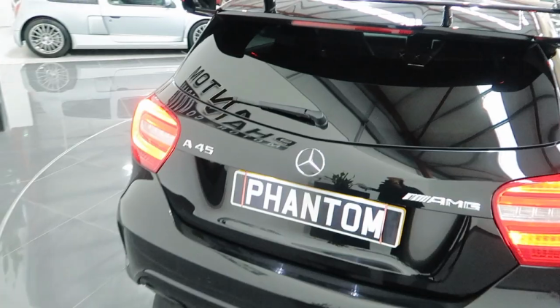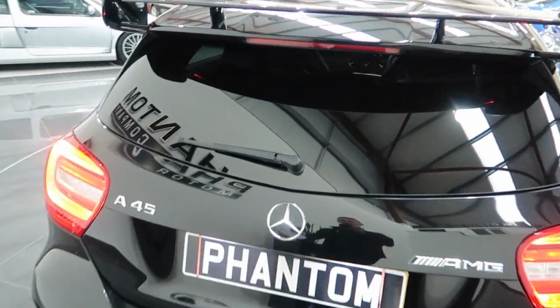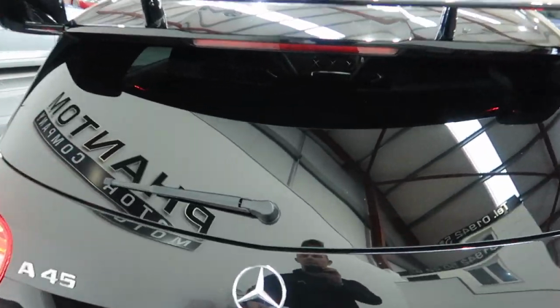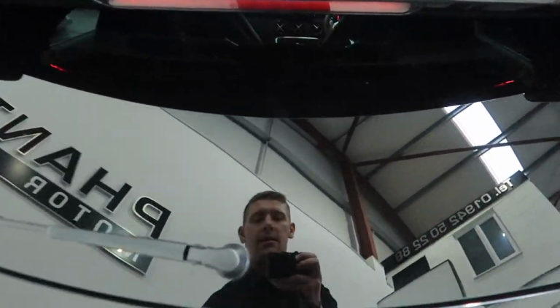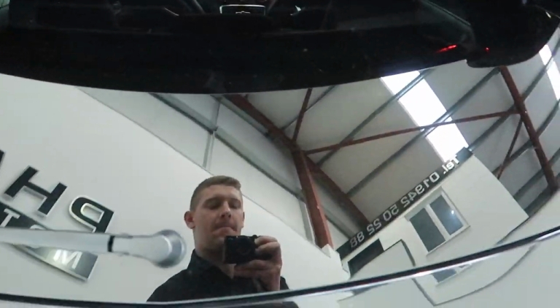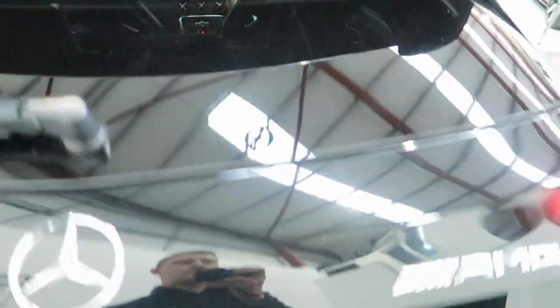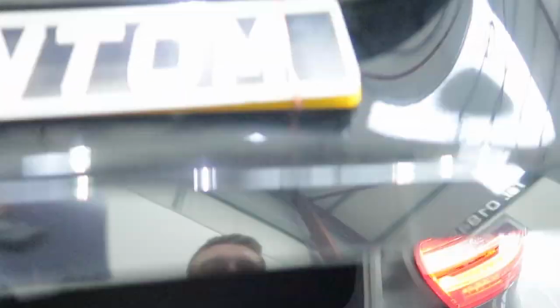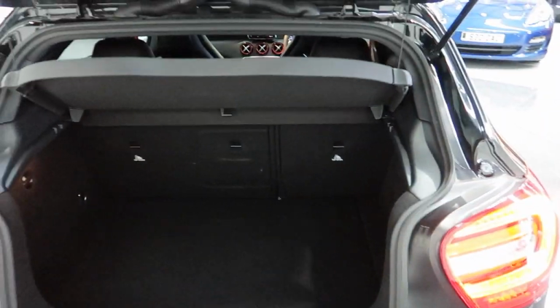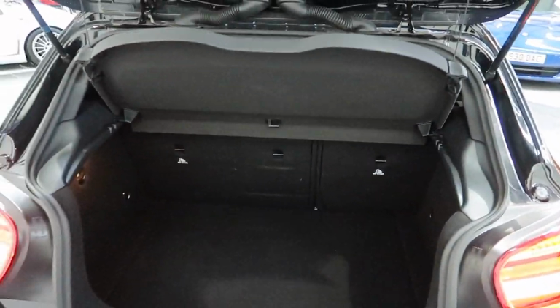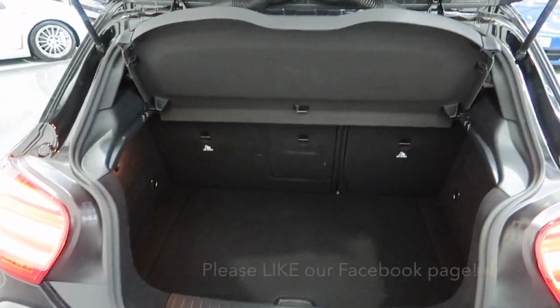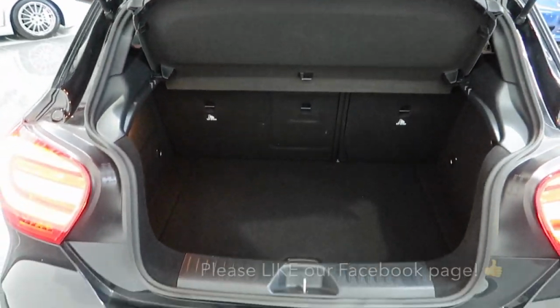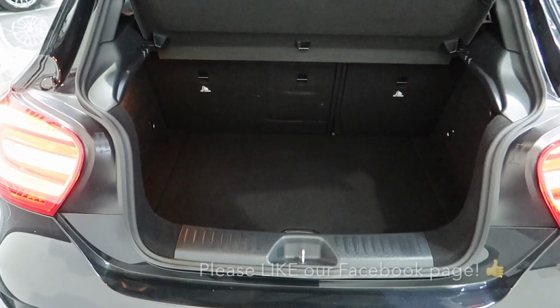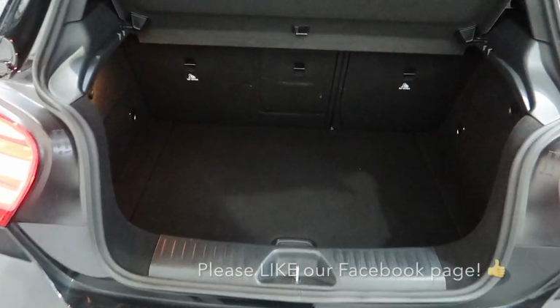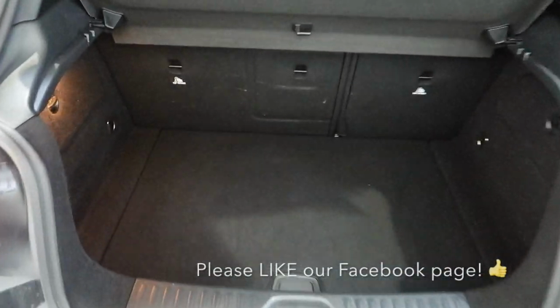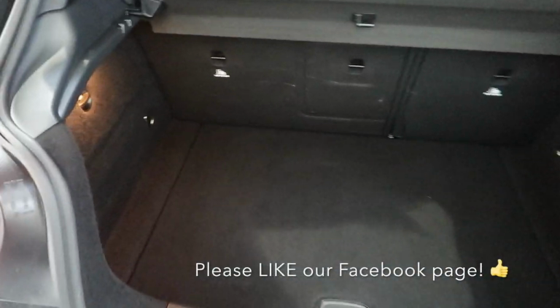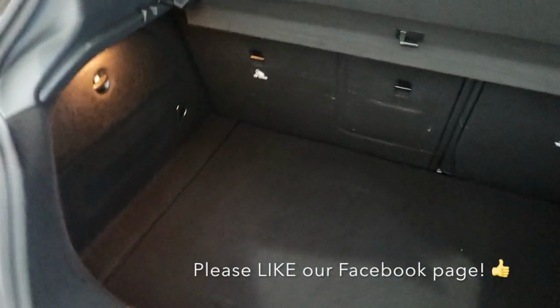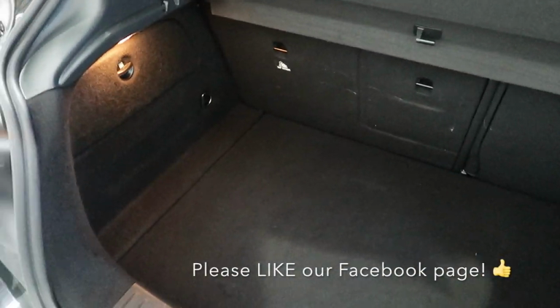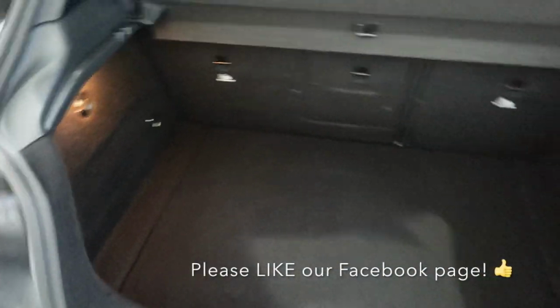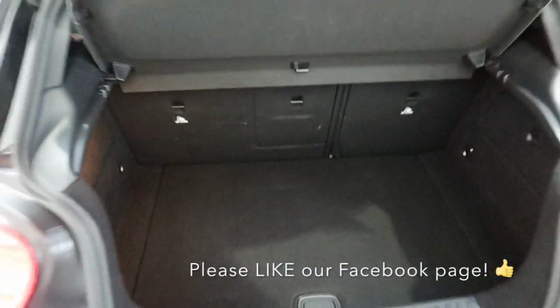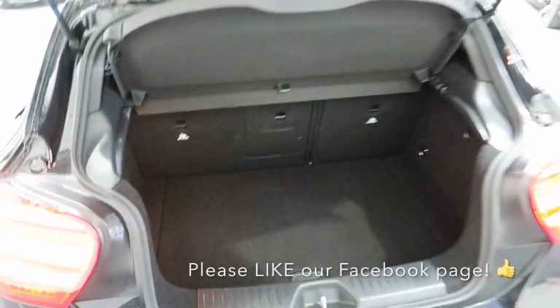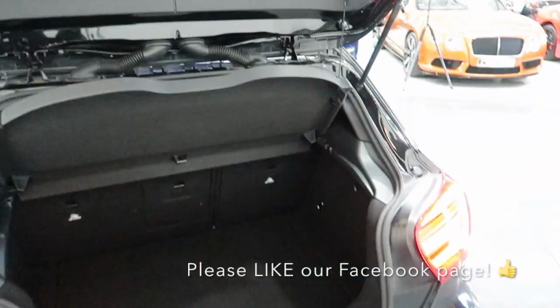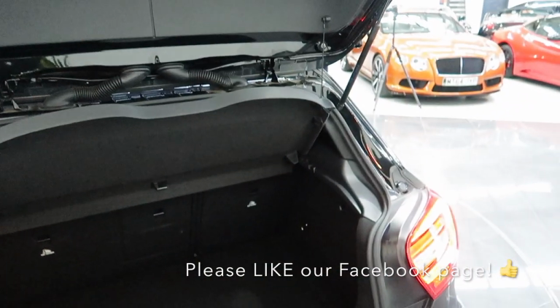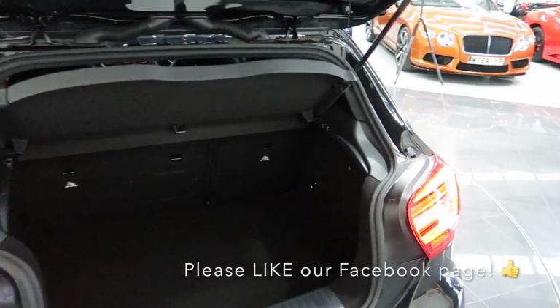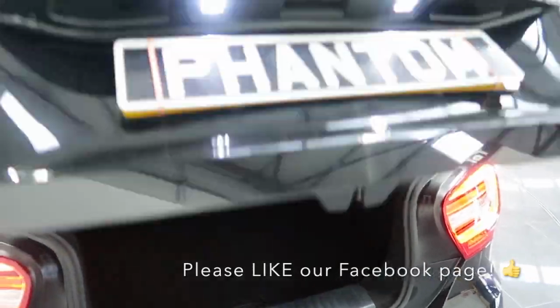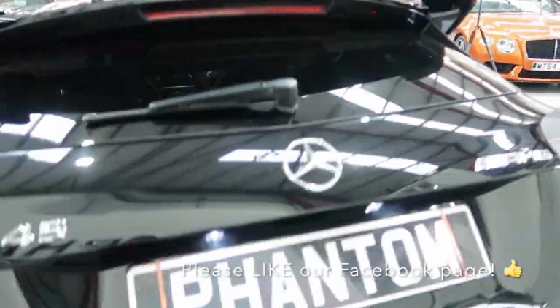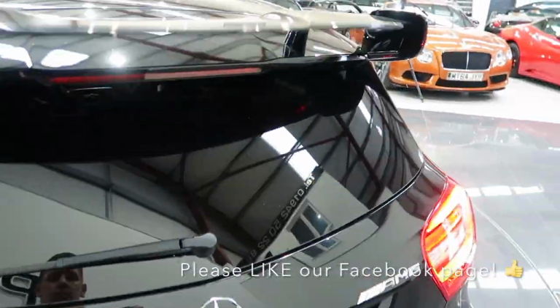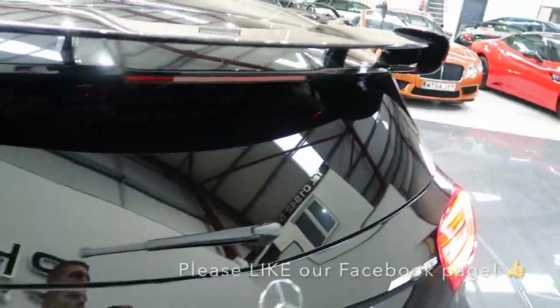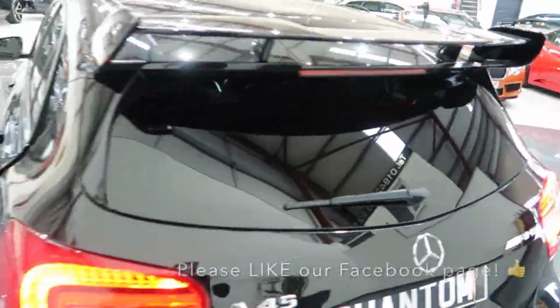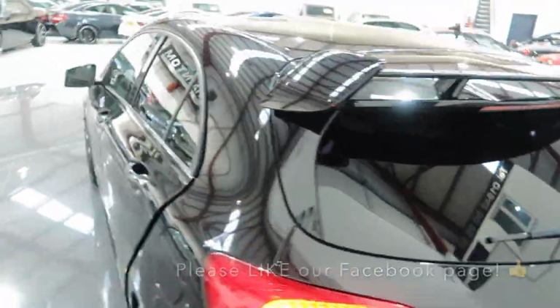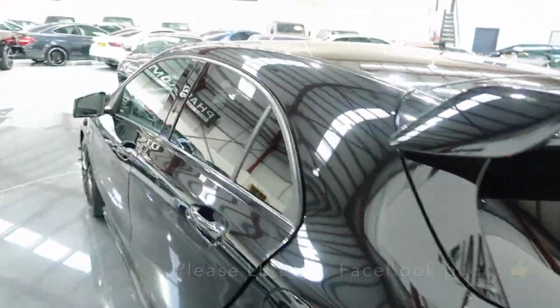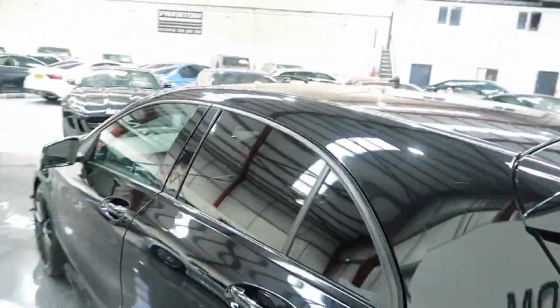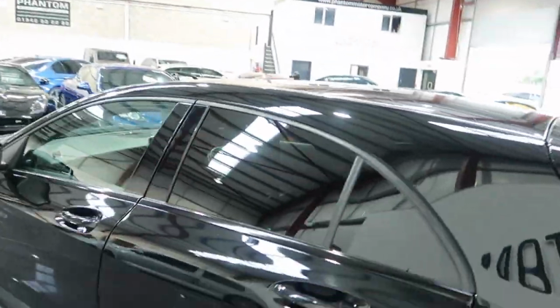Let's have a look at the boot space. There's sensible boot space there. Privacy glass to the rear as well.